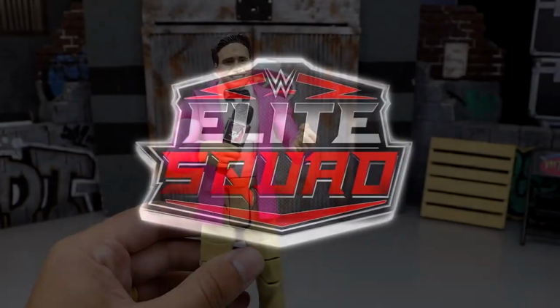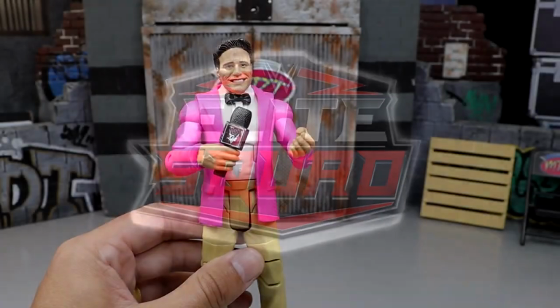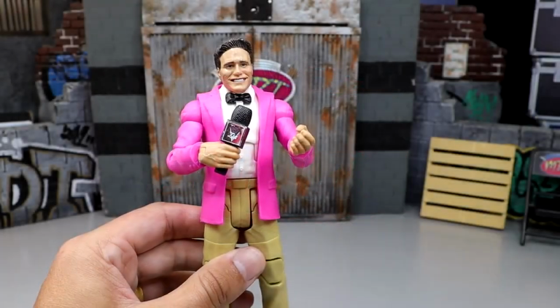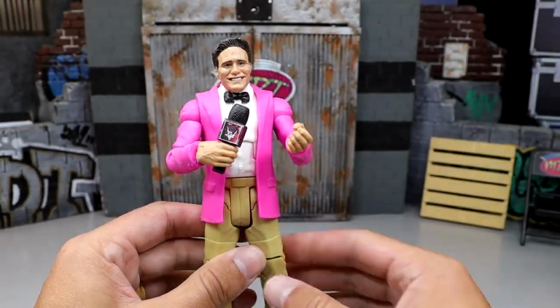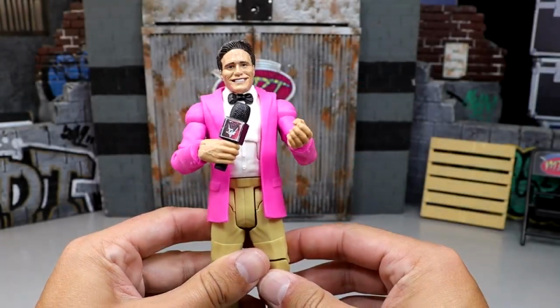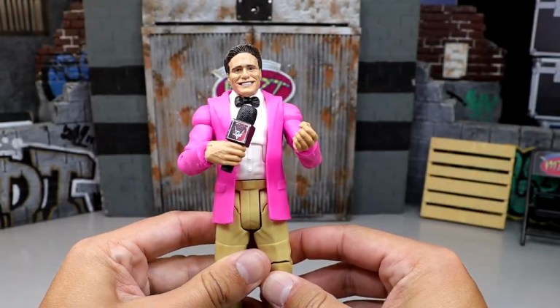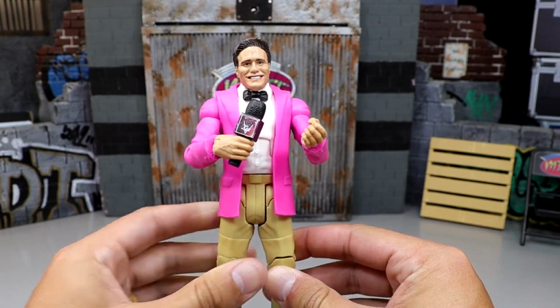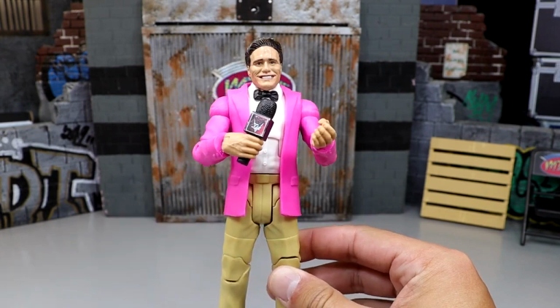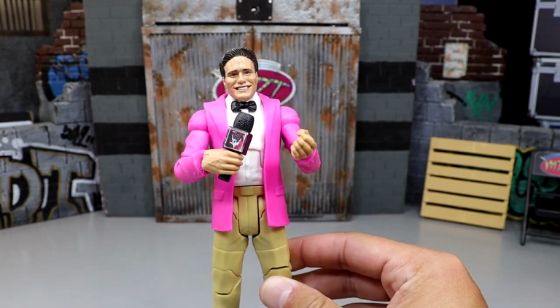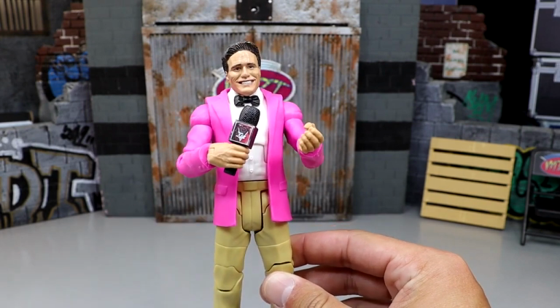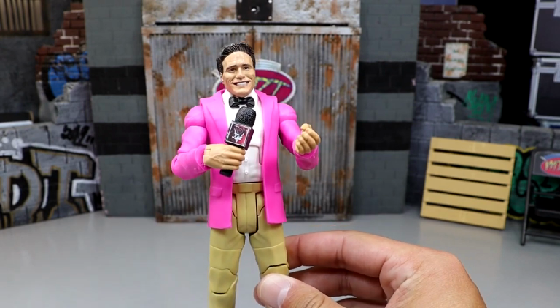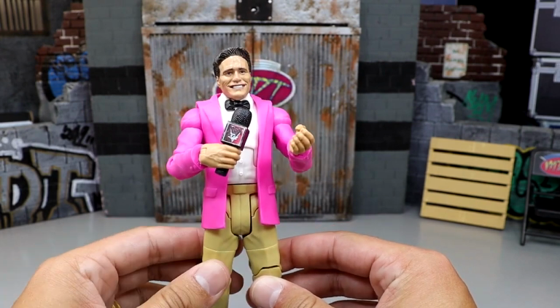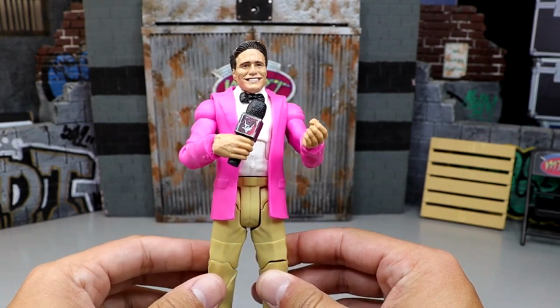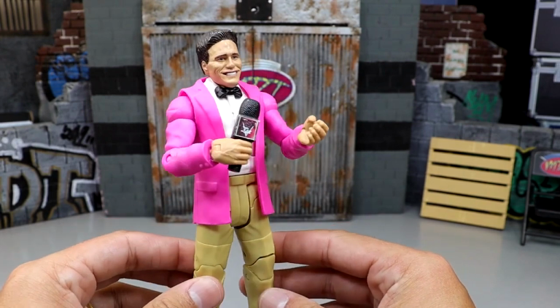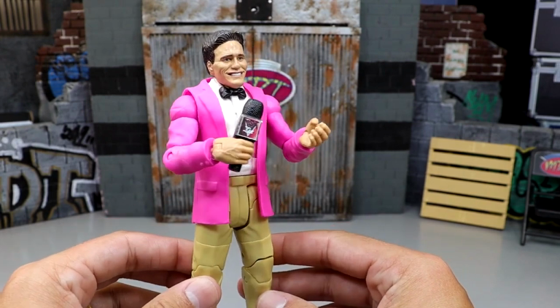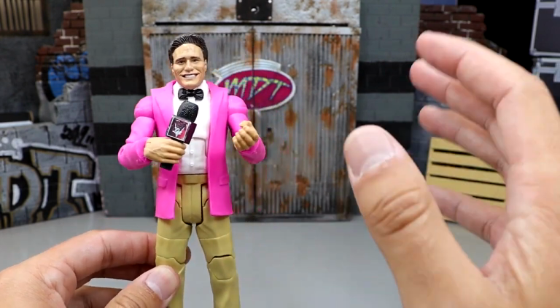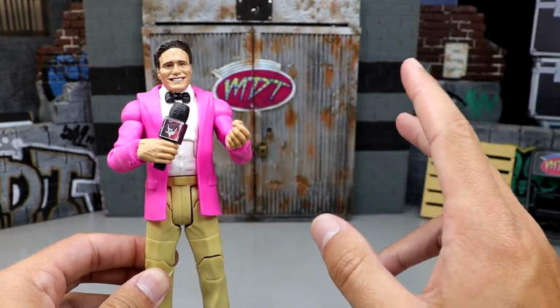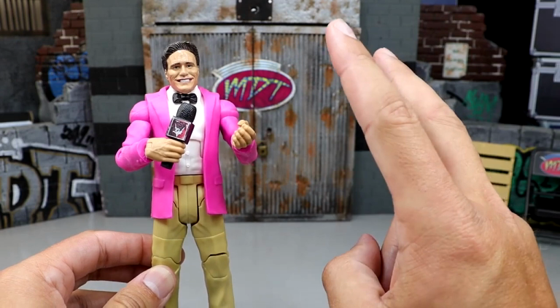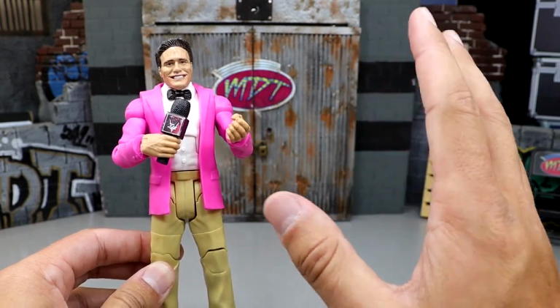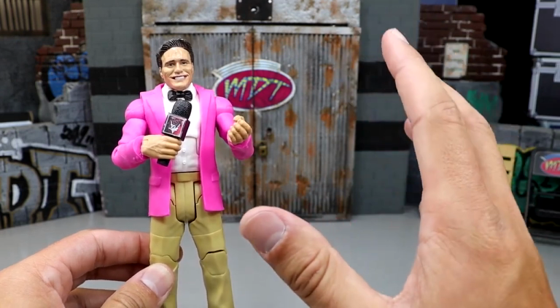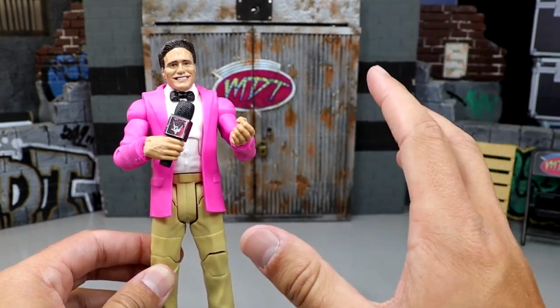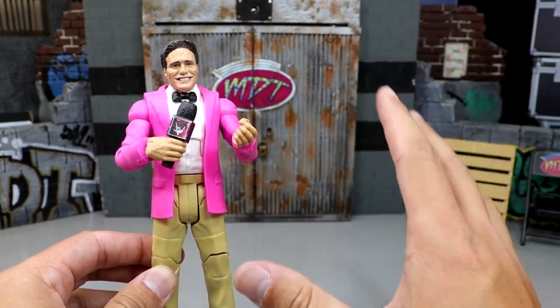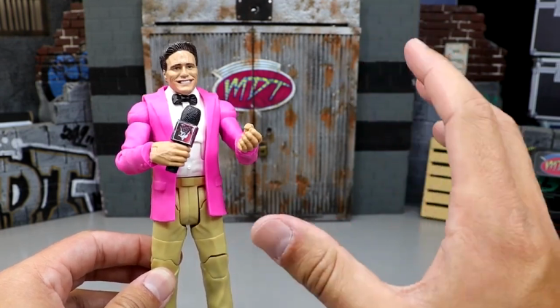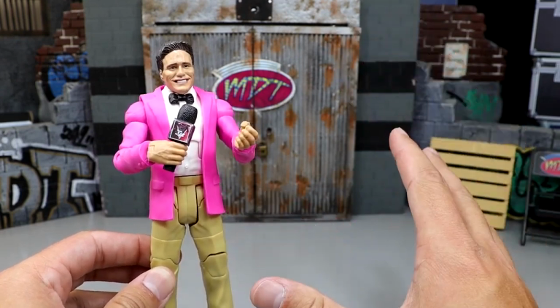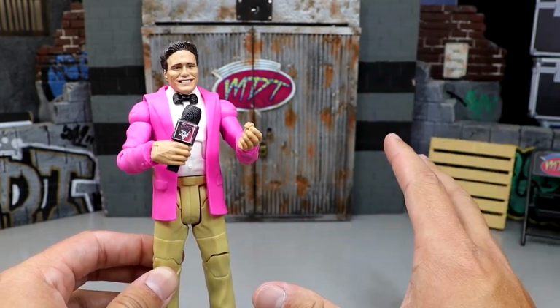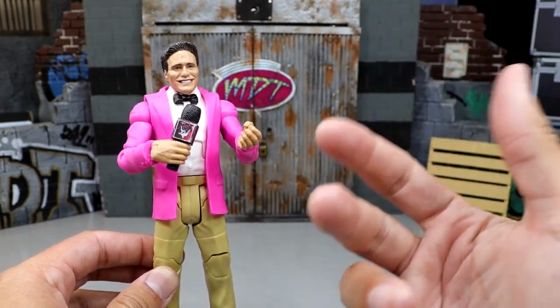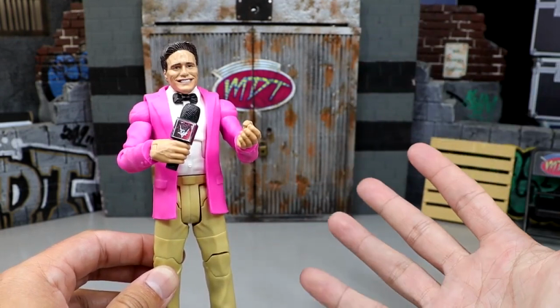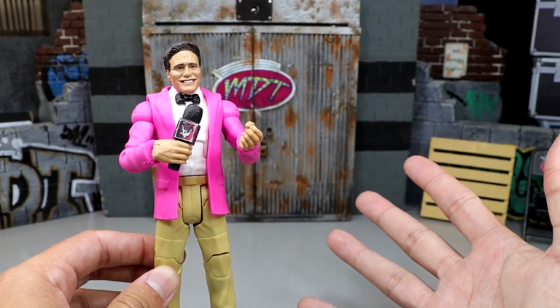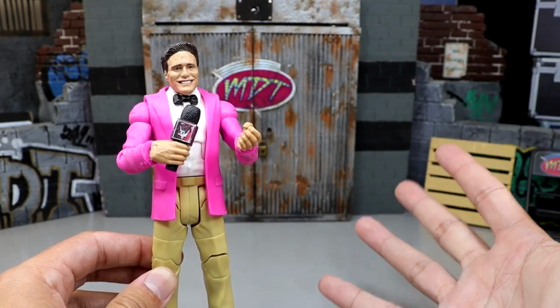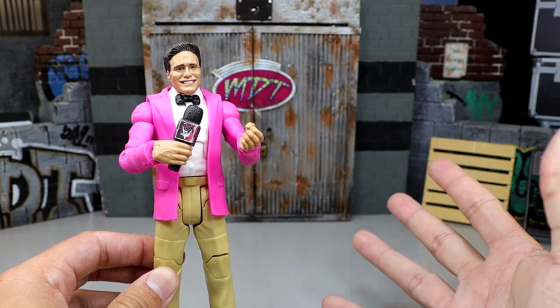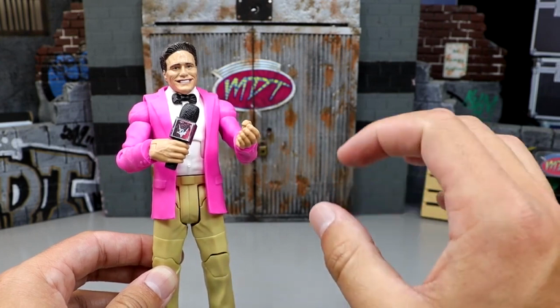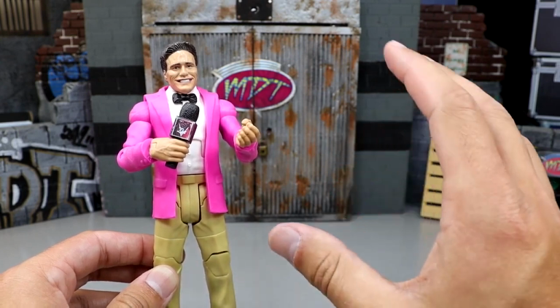What is good everybody, welcome back to another MyDMToys video. Today we are back with a brand new video and it's an exciting one. One of my favorite things about collecting WWE action figures — and action figures really in general — is what we're diving into today.